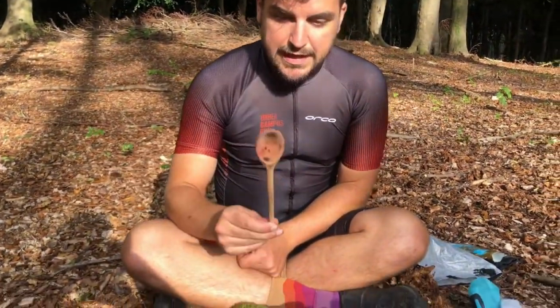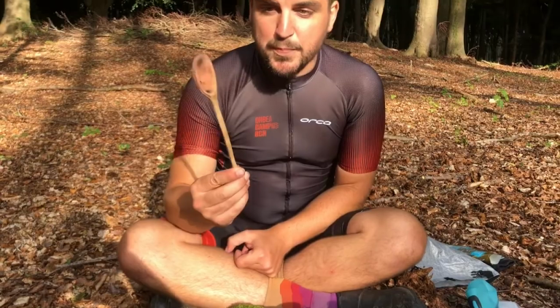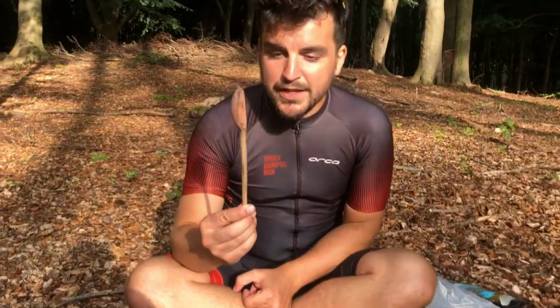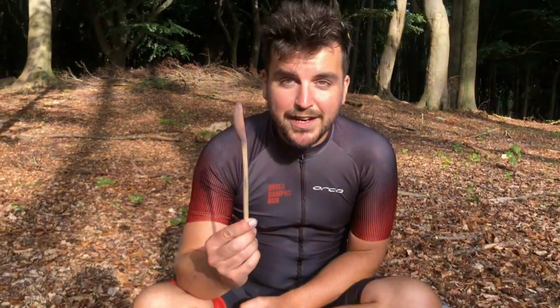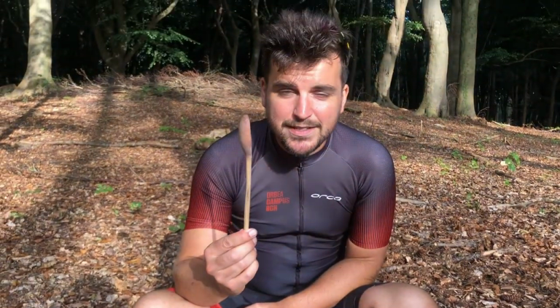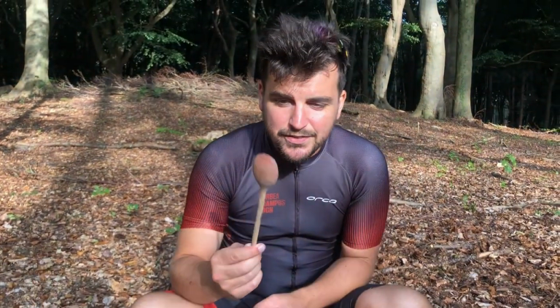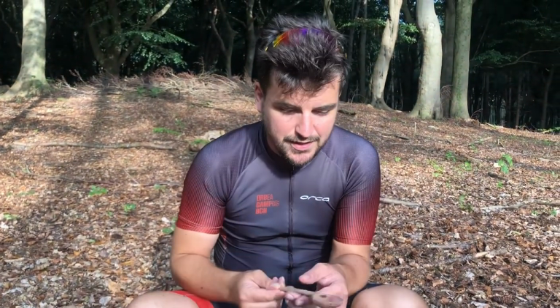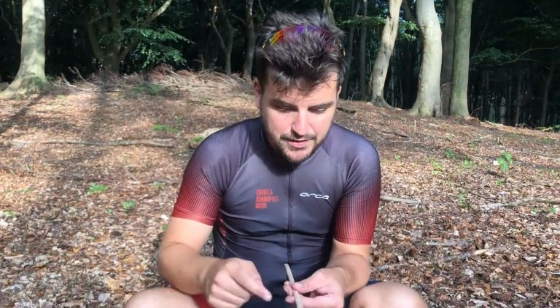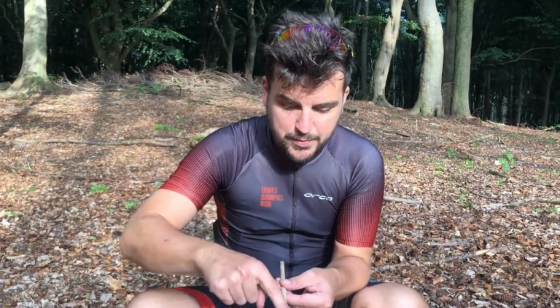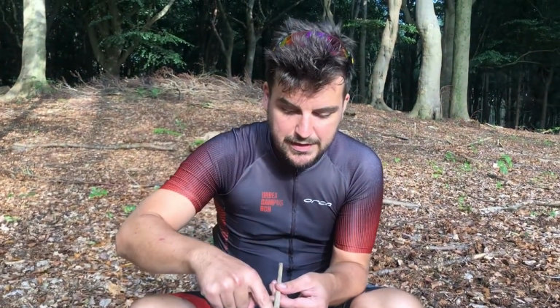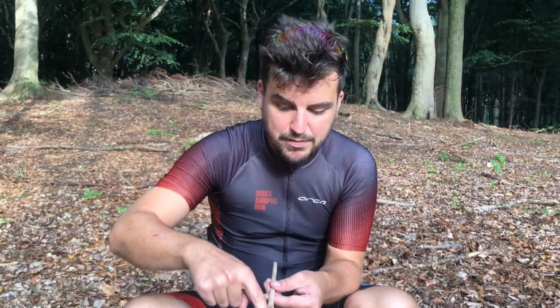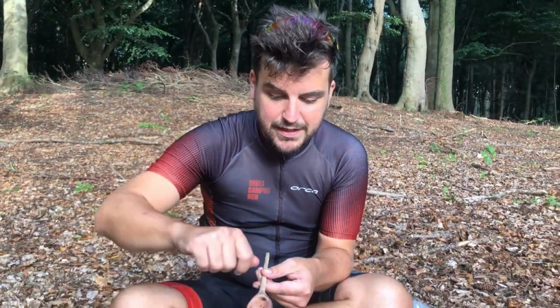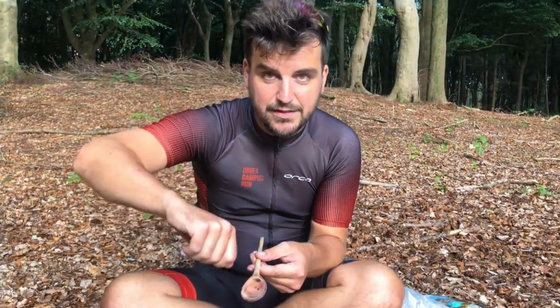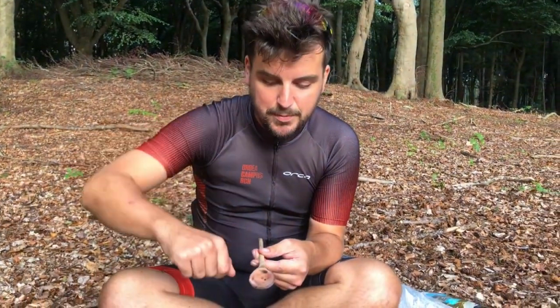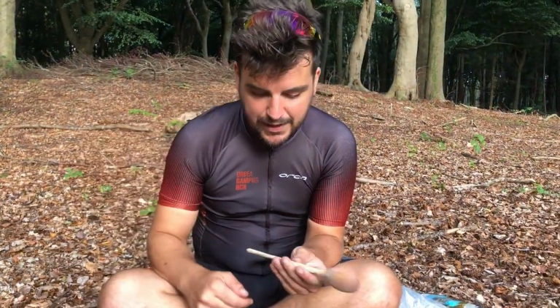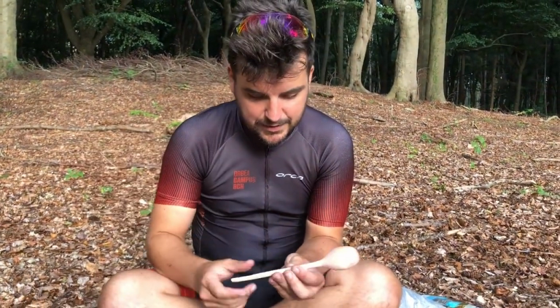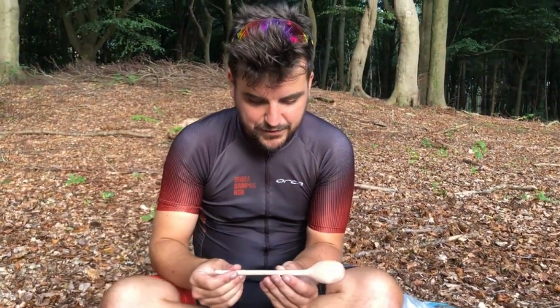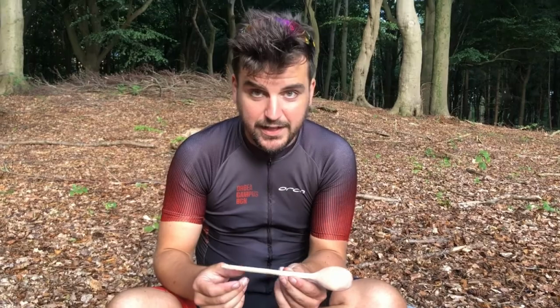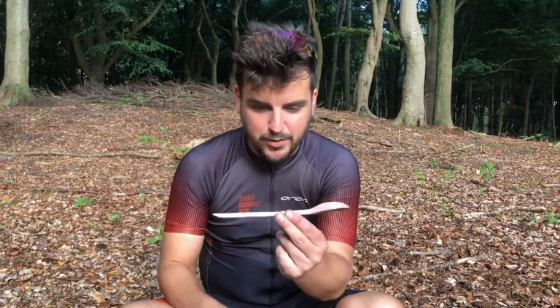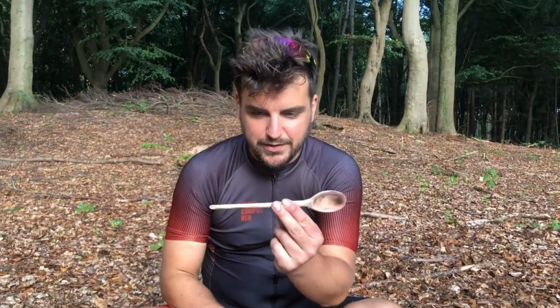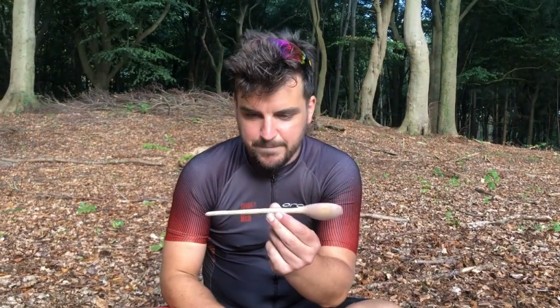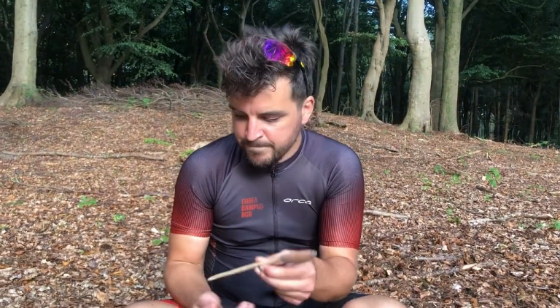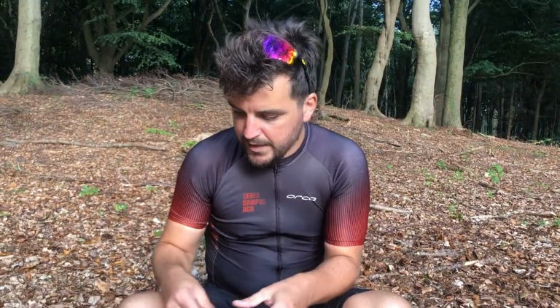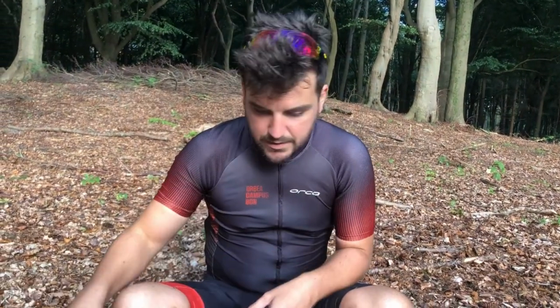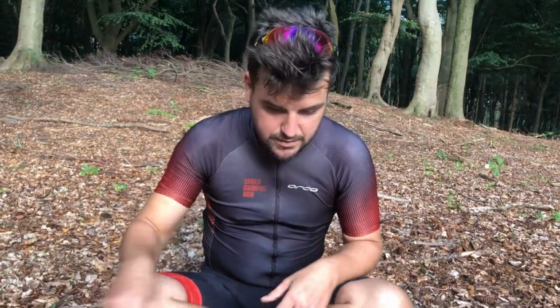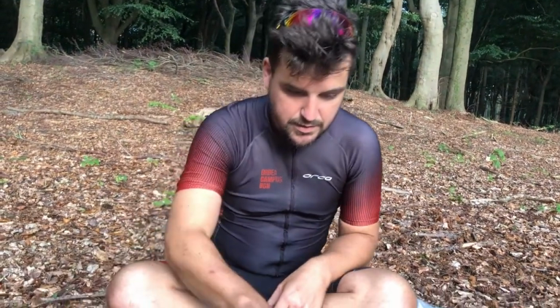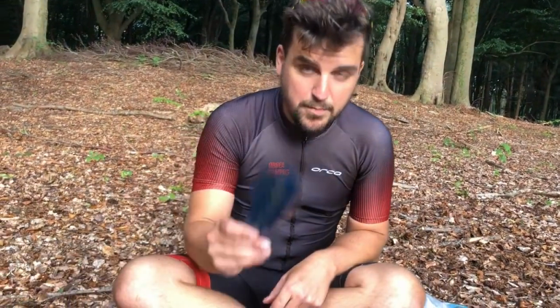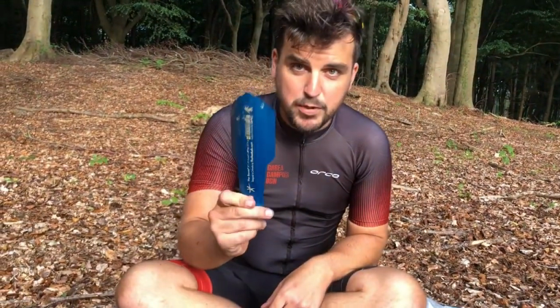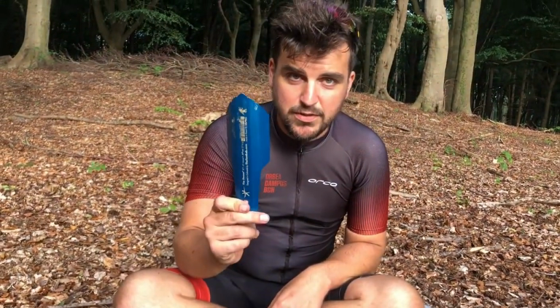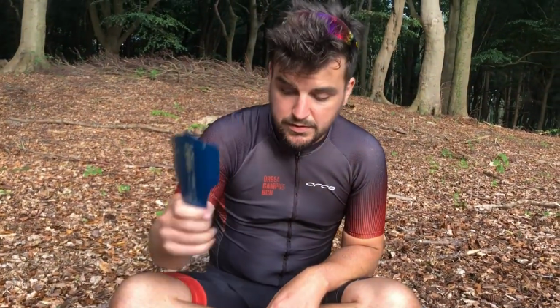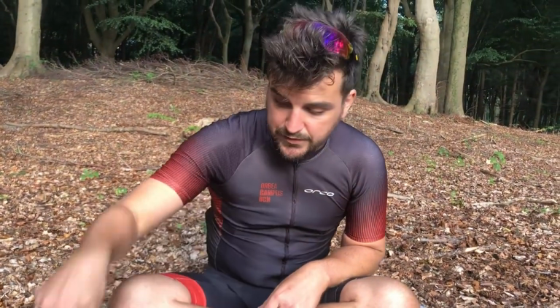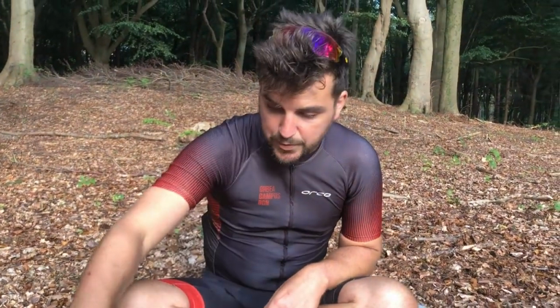Here's a spoon I carved myself - putting a little ember in there and chipping away at it. That's pretty fun; Heidi taught me how to do that. And a poop trowel for when you need to poop.